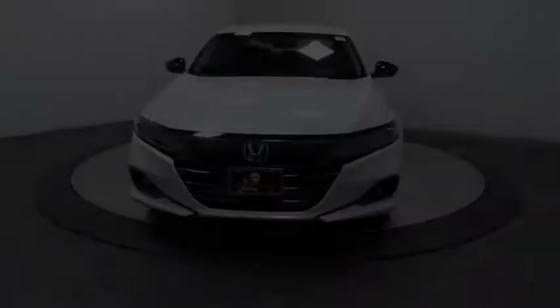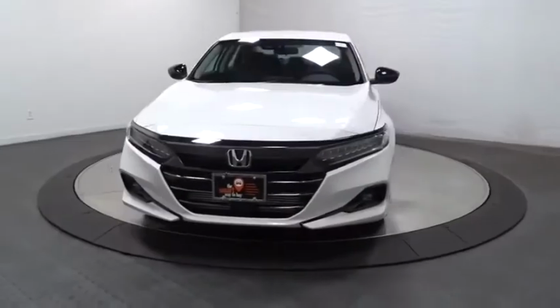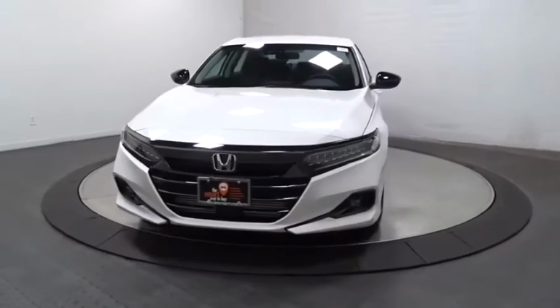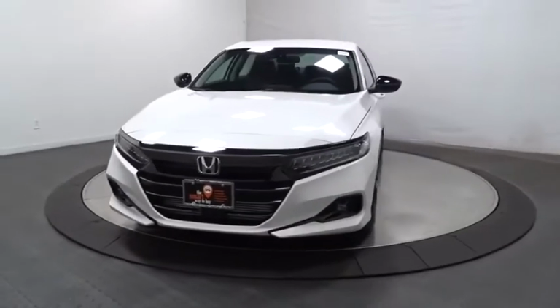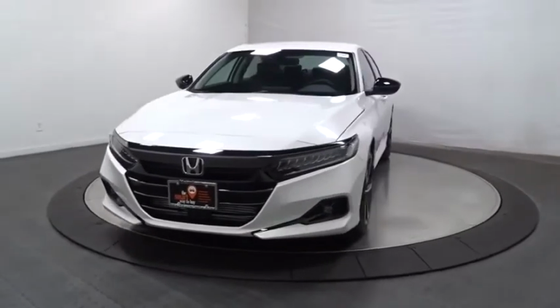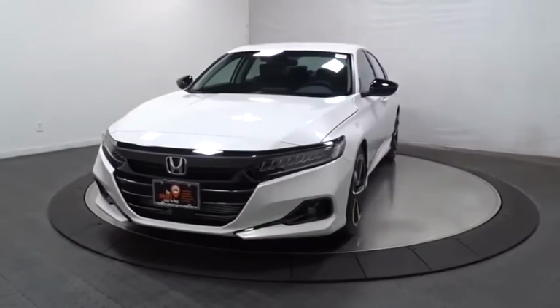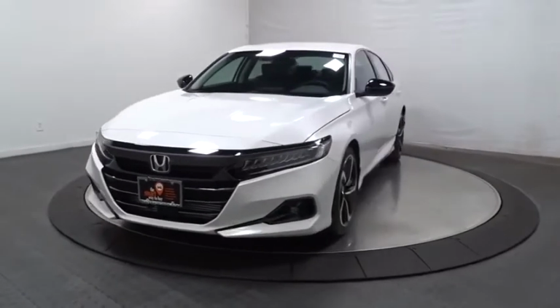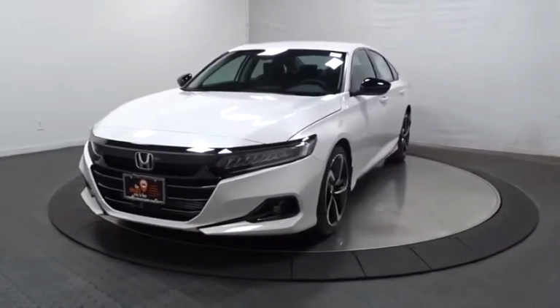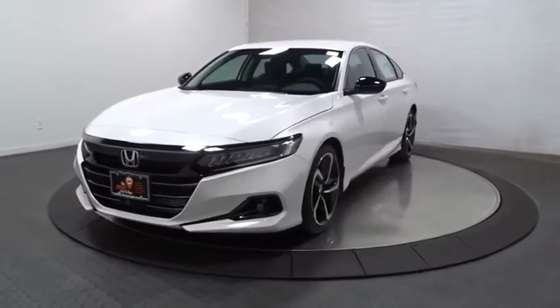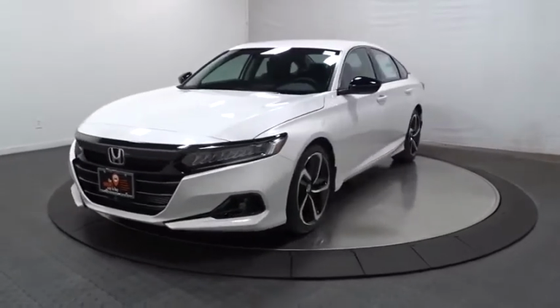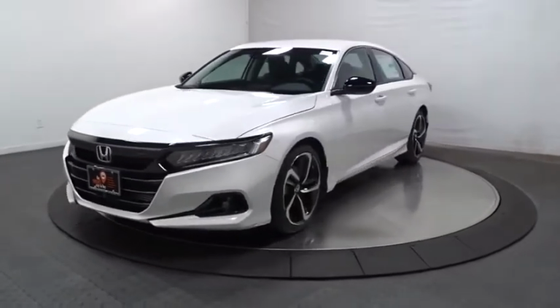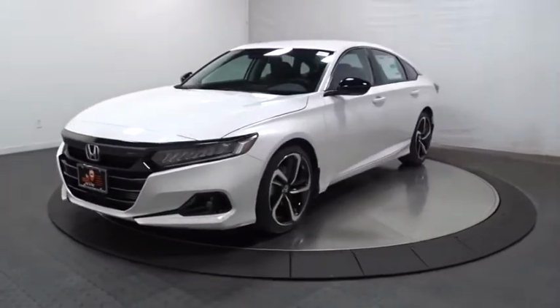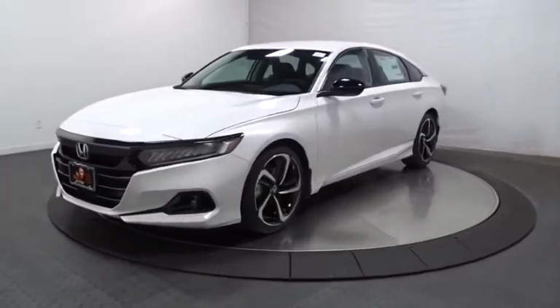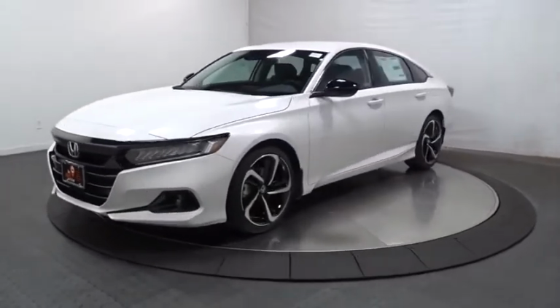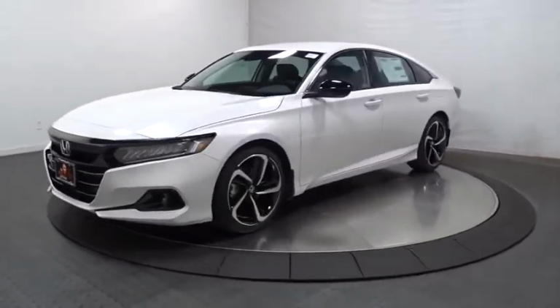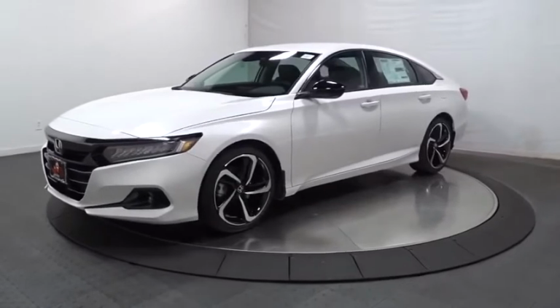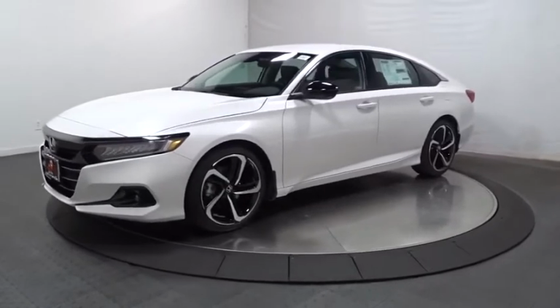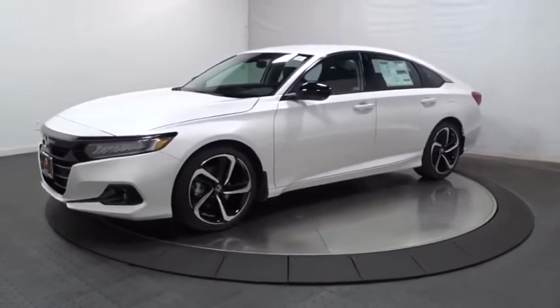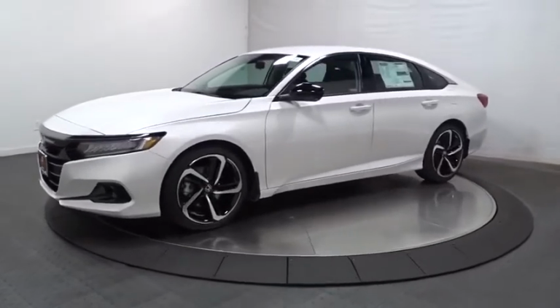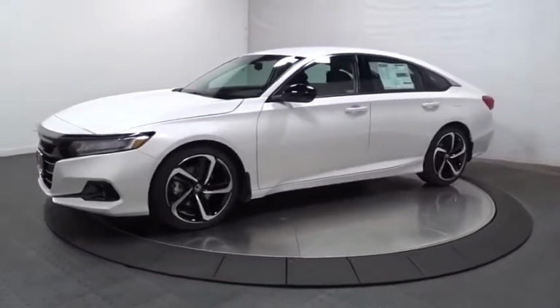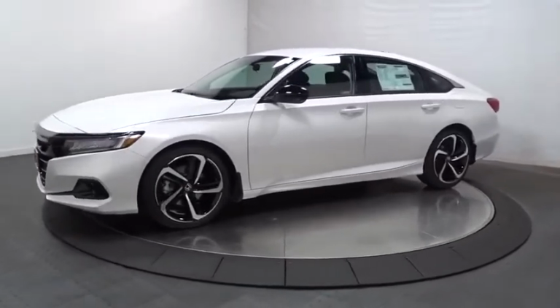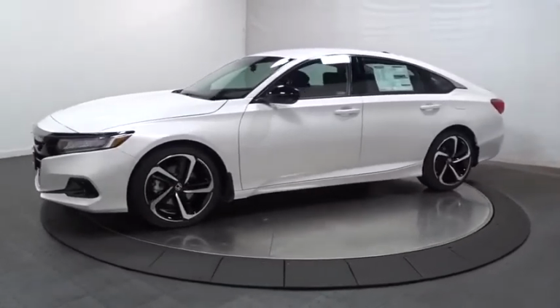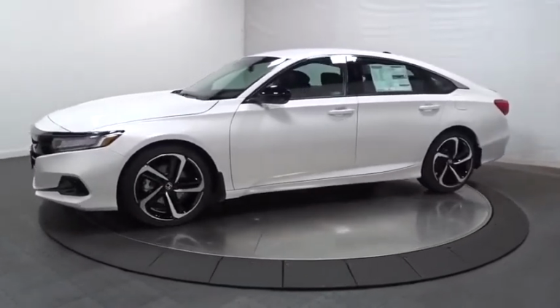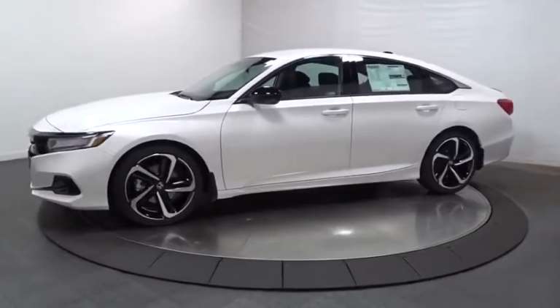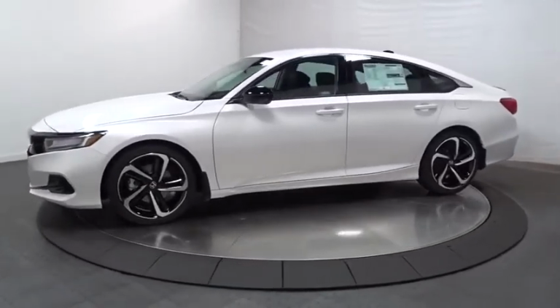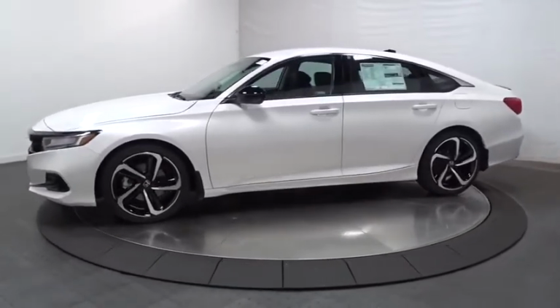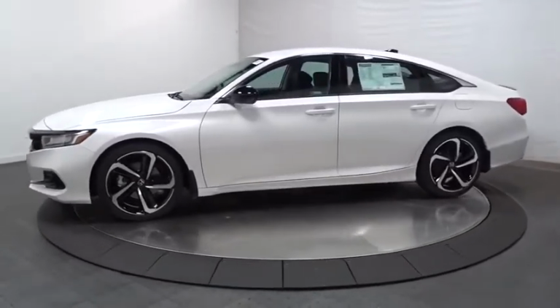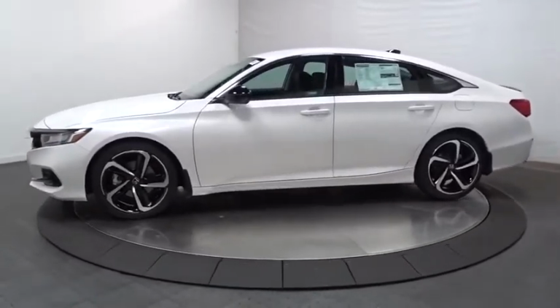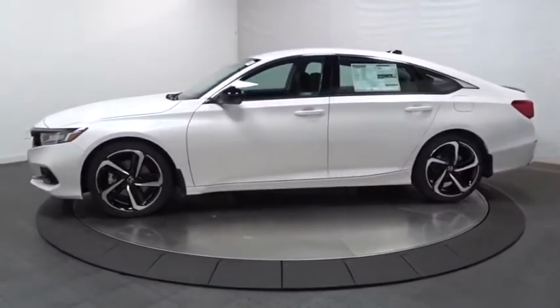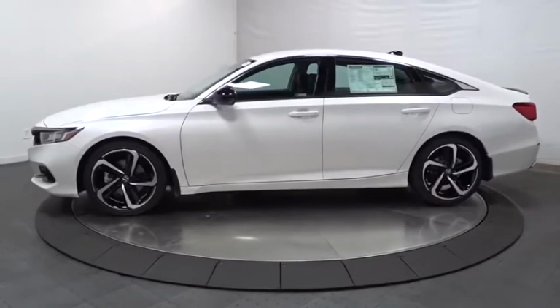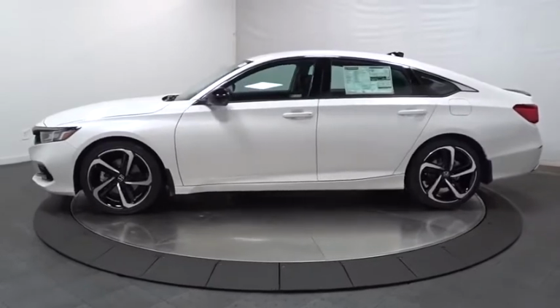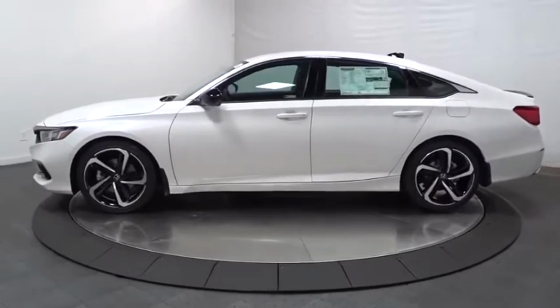Stop by and take a look at the 2021 Honda Accord — ingeniously simple, yet overflowing with luxury and technological creativity. All that and more in the Accord.